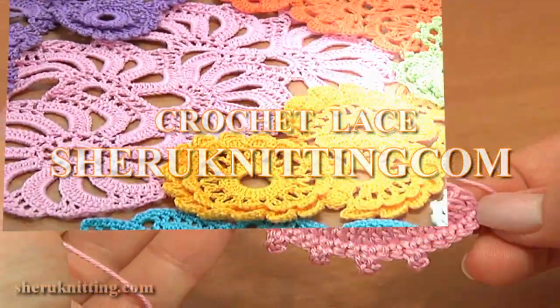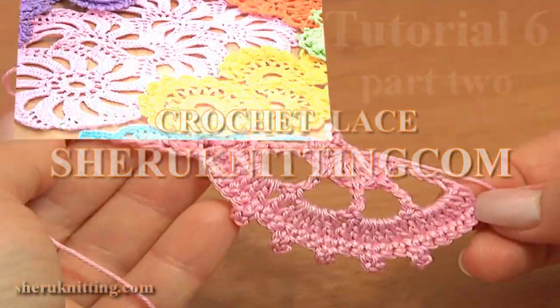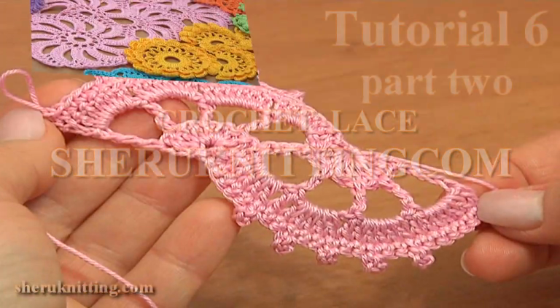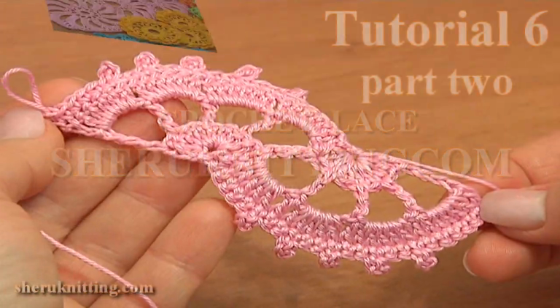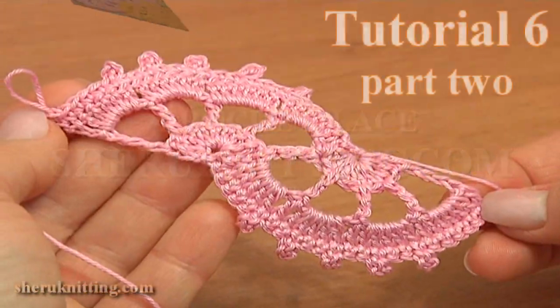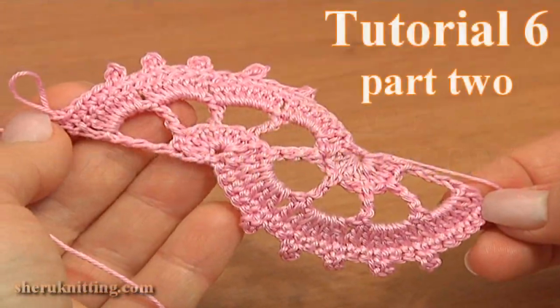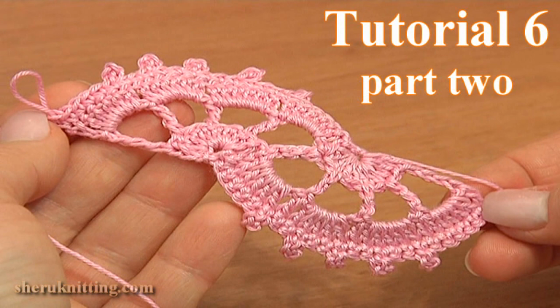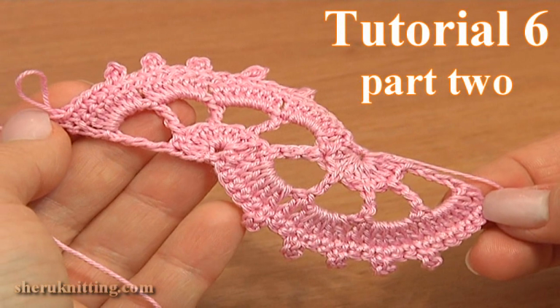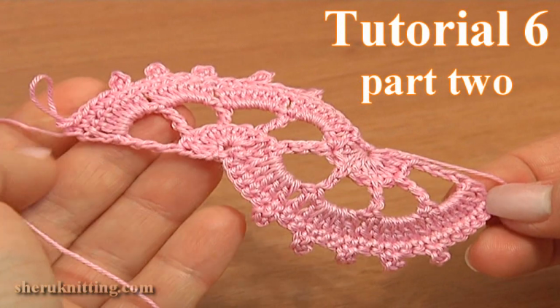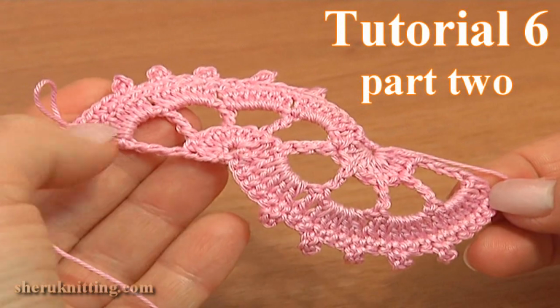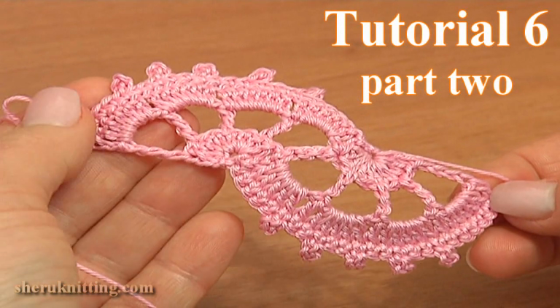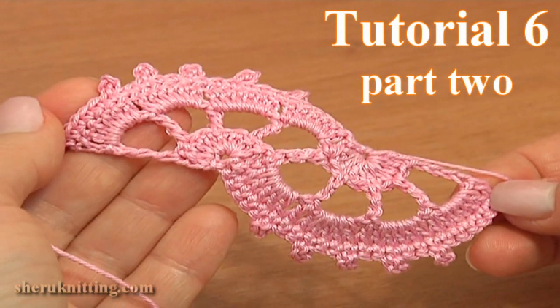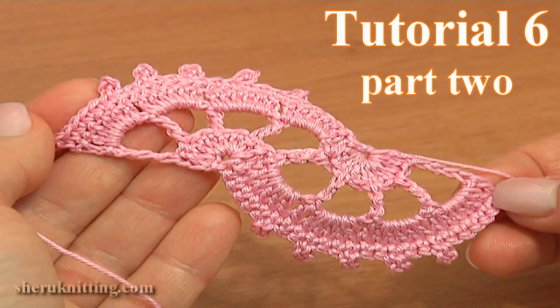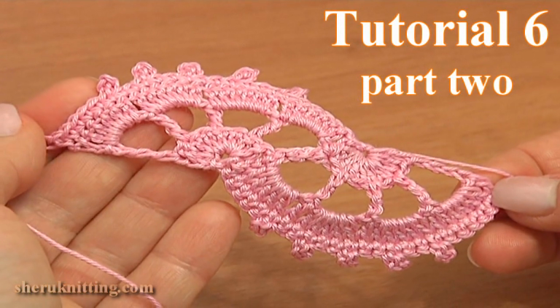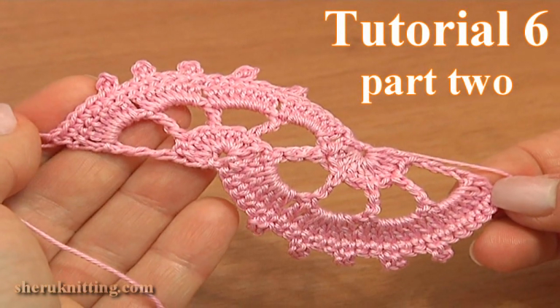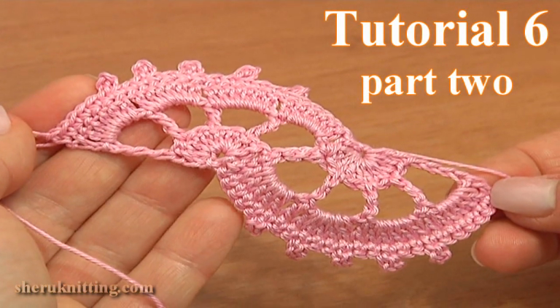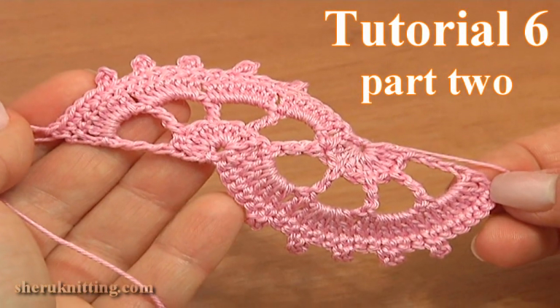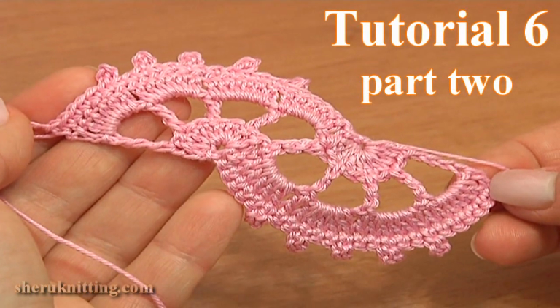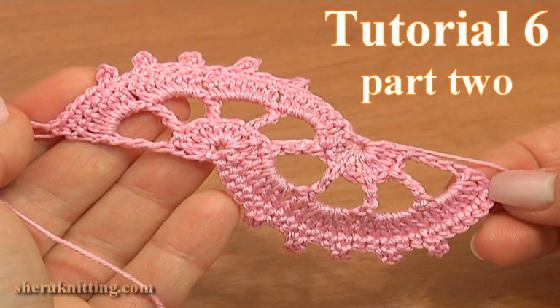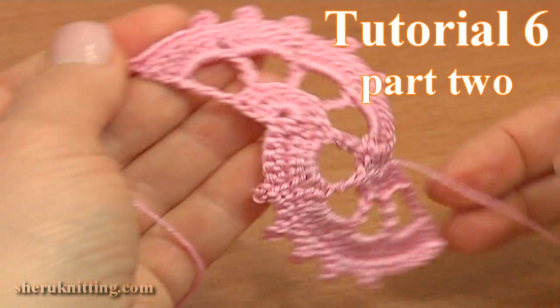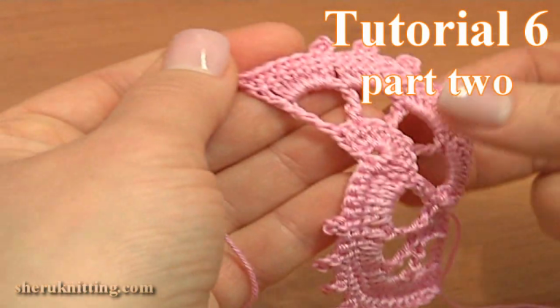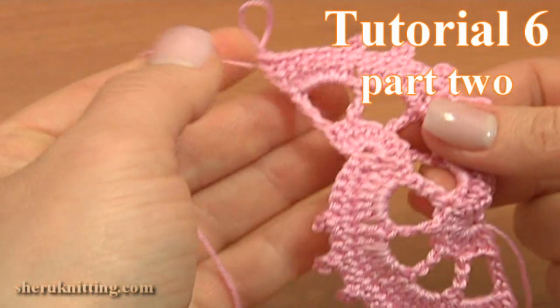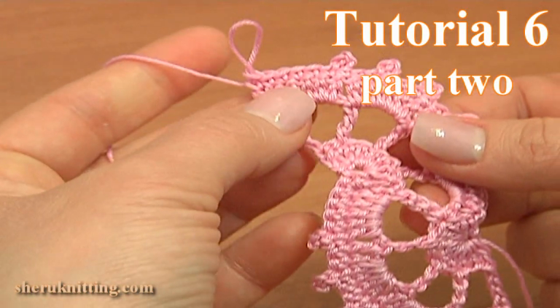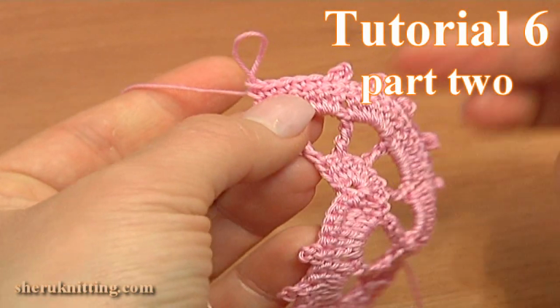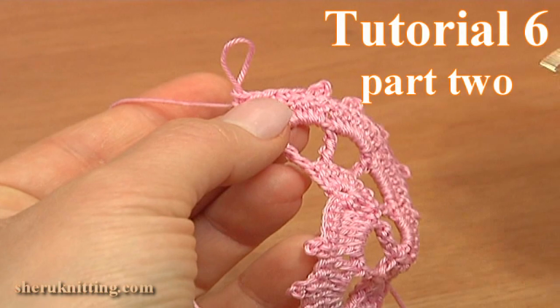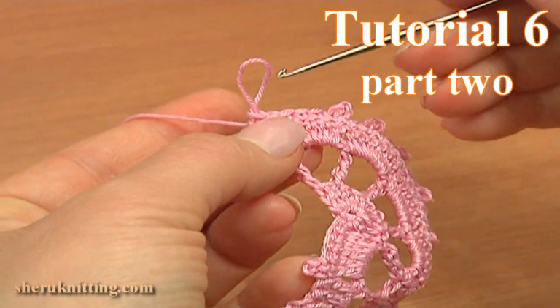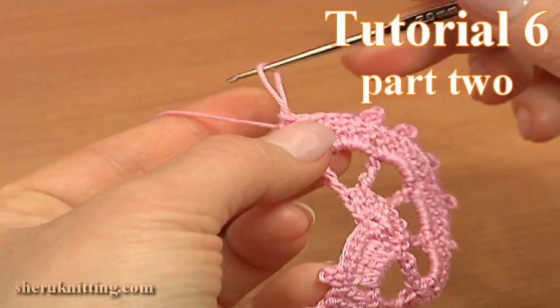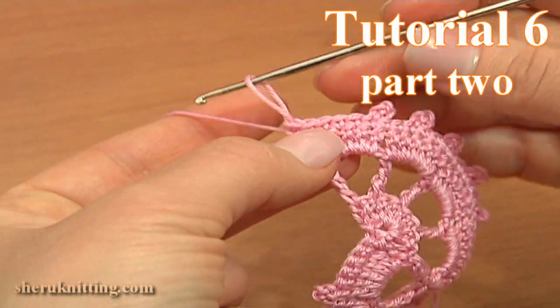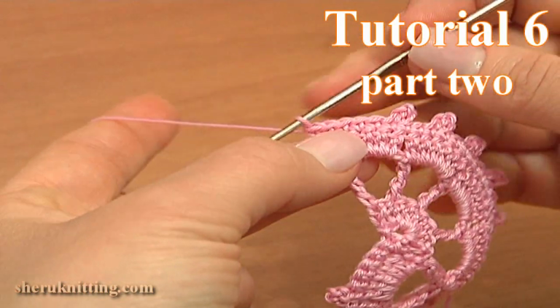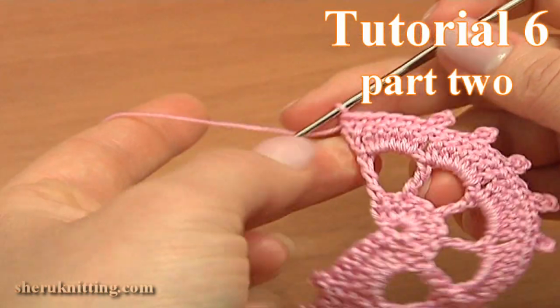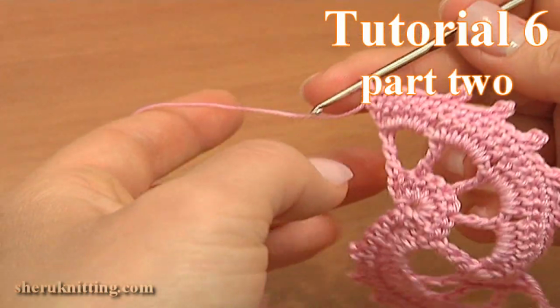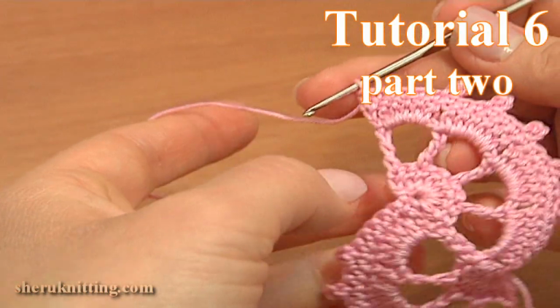In the 2nd part of Crochet Lace Tutorial 6, I will continue the work and show you how to crochet the next motifs. Let's begin the 3rd motif.